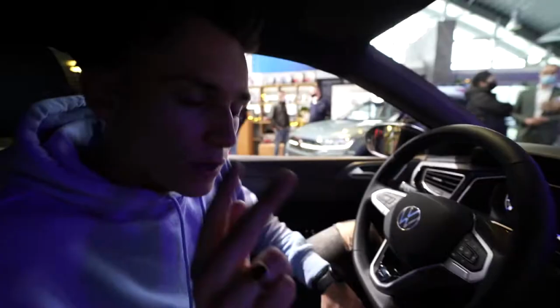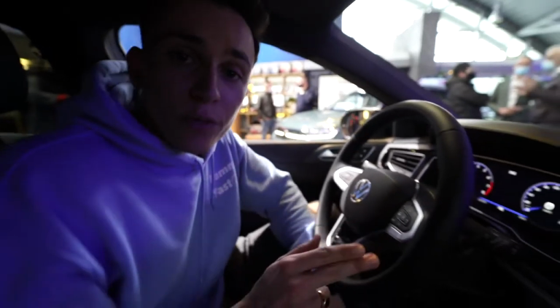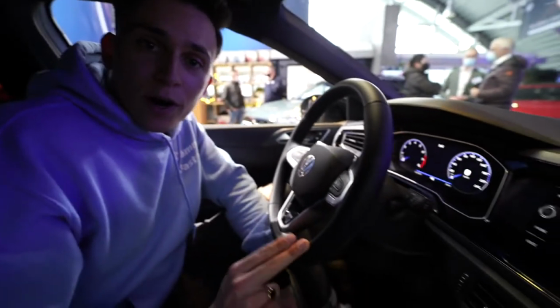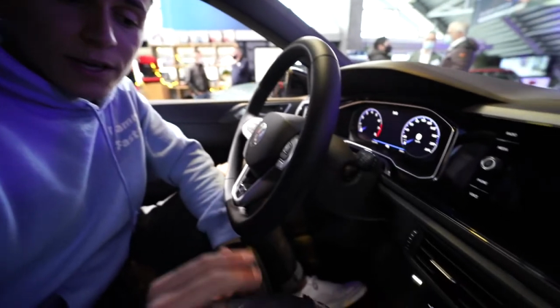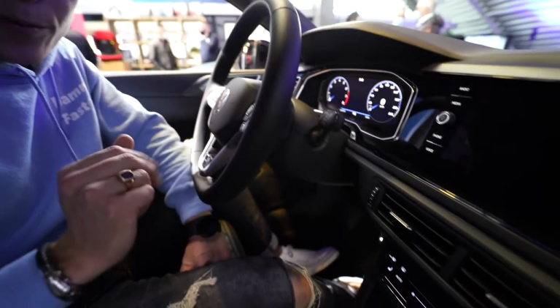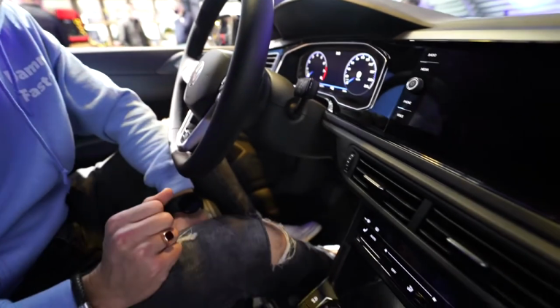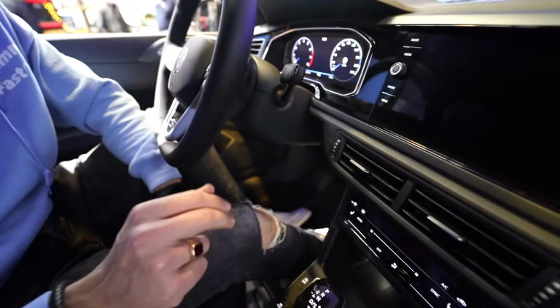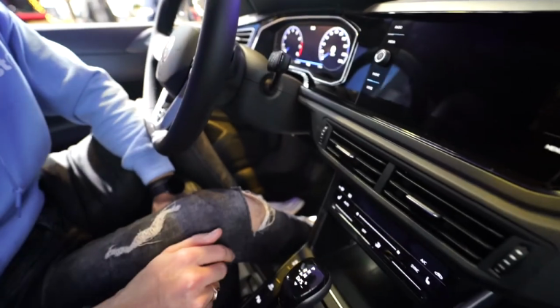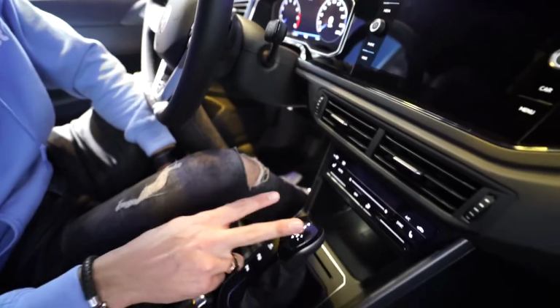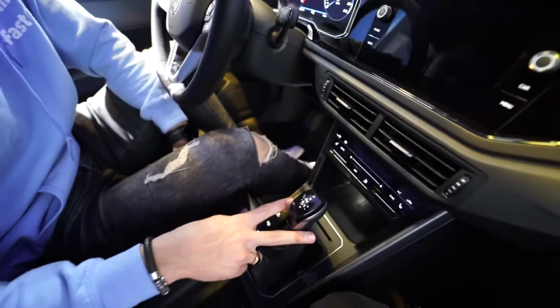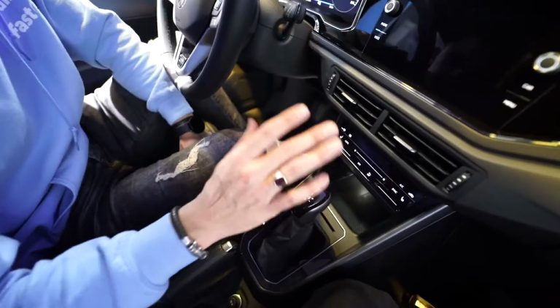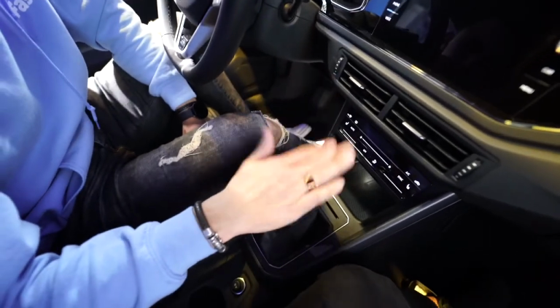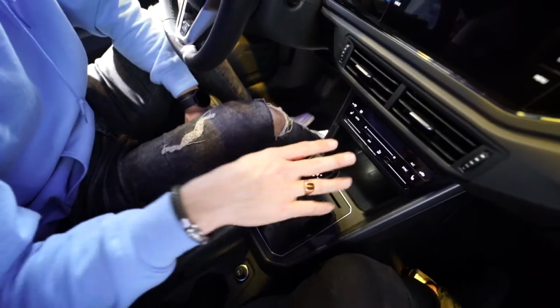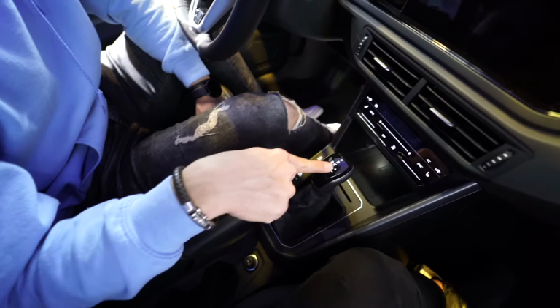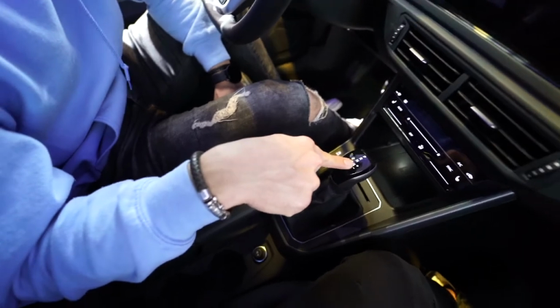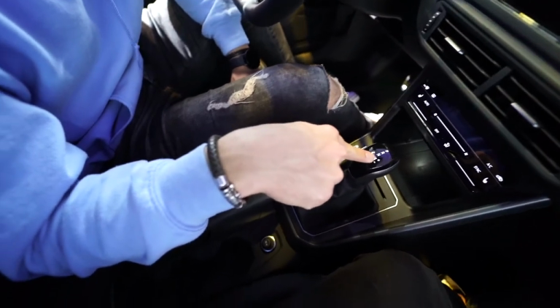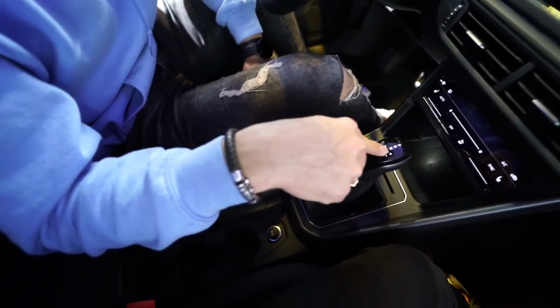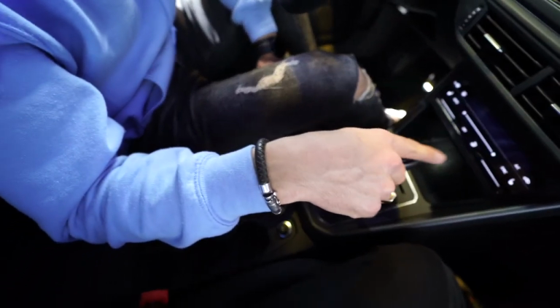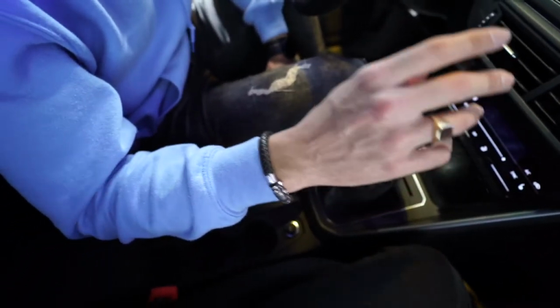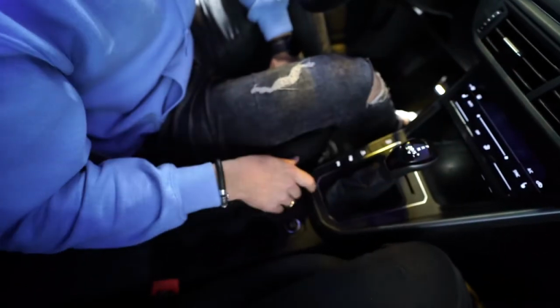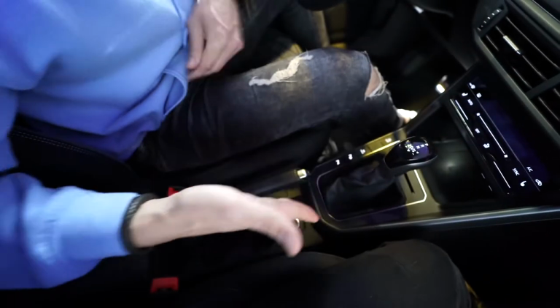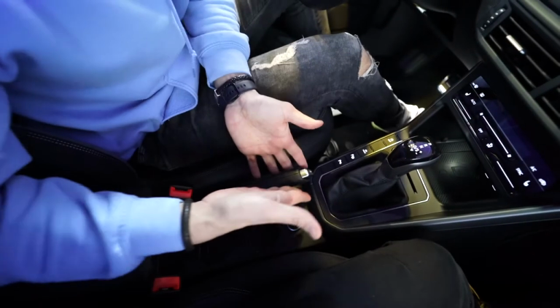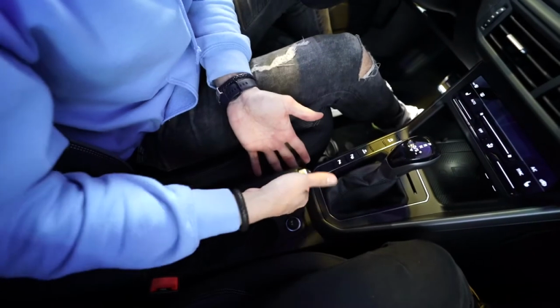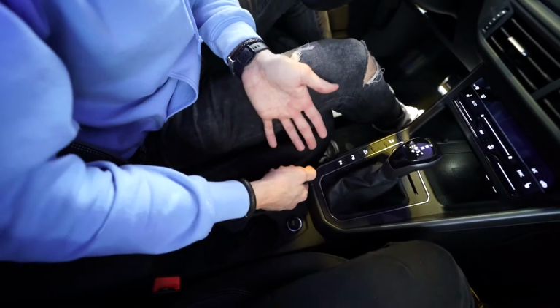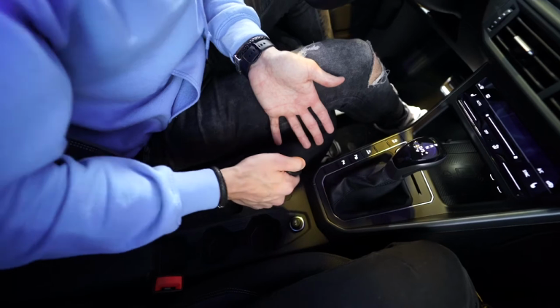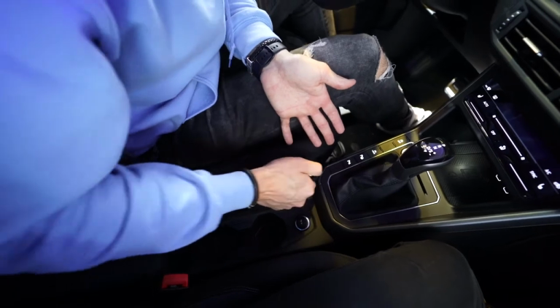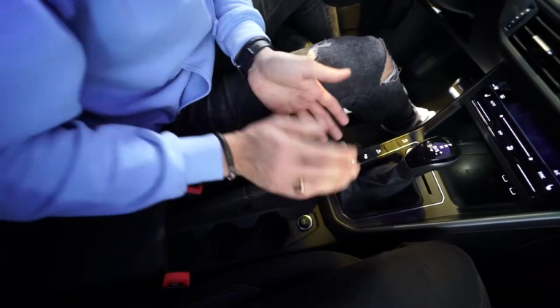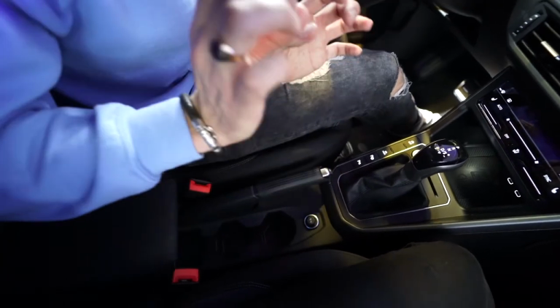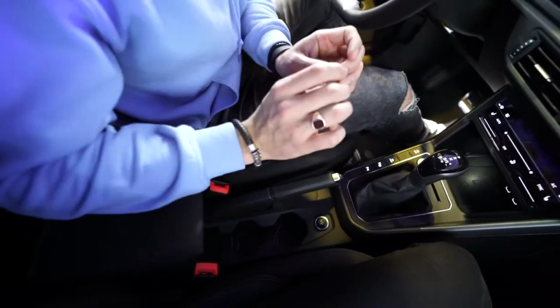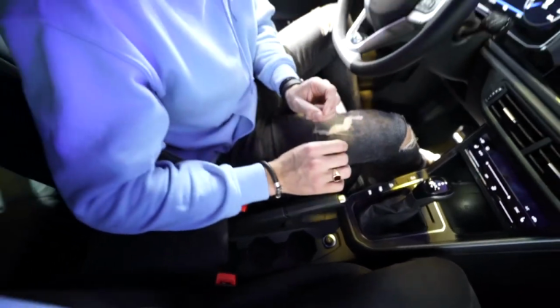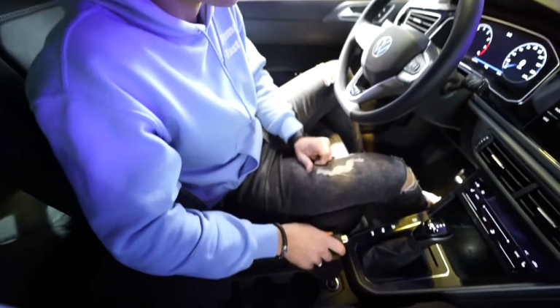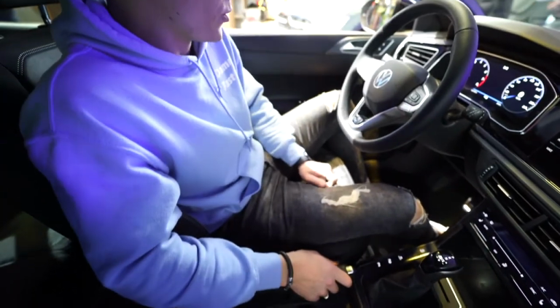This car is actually a petrol version, so it has the internal combustion engine — the TSI with the DSG transmission, which is always good. And it has a real handbrake, so great for your handbrake turns.